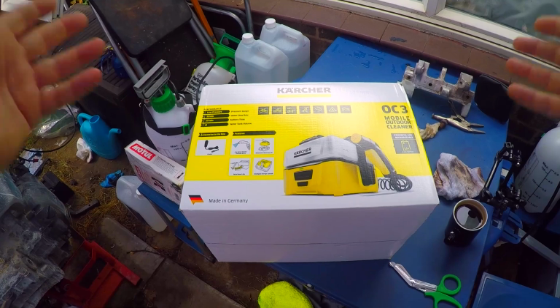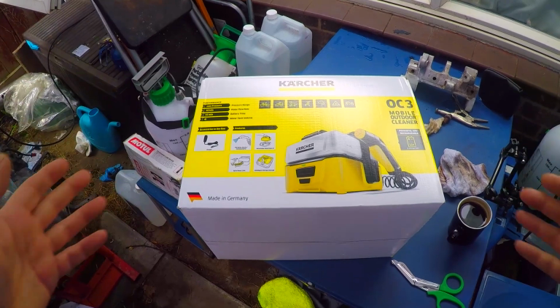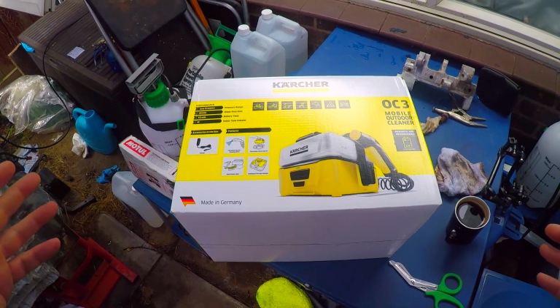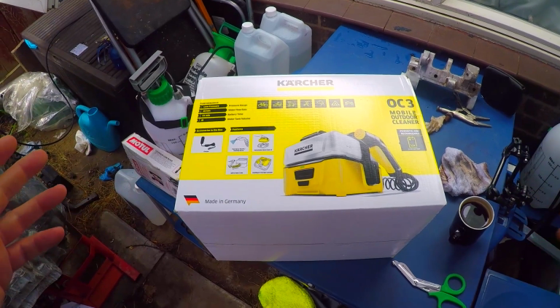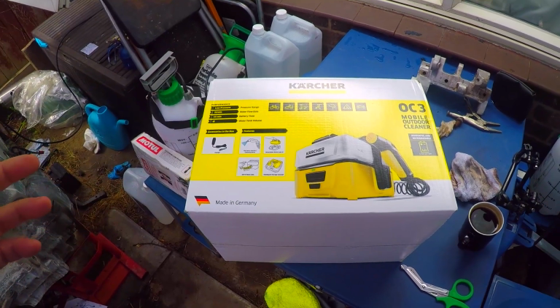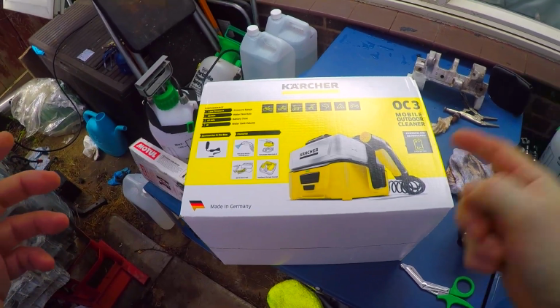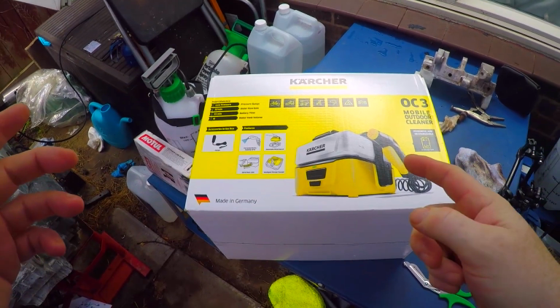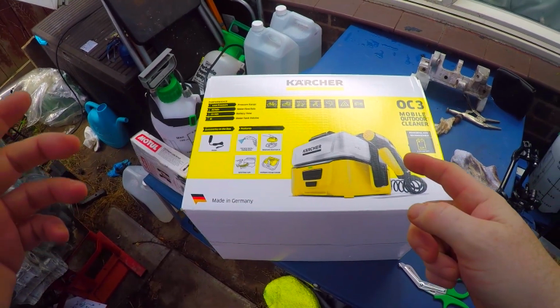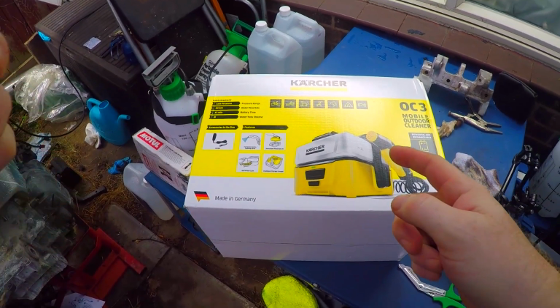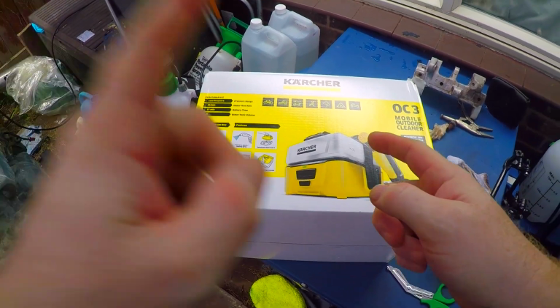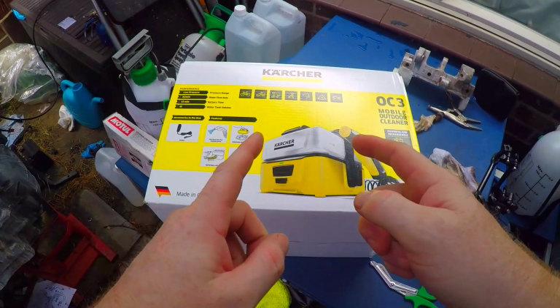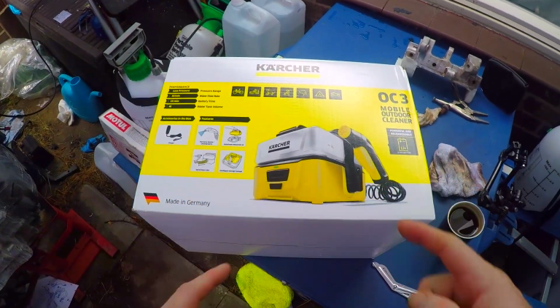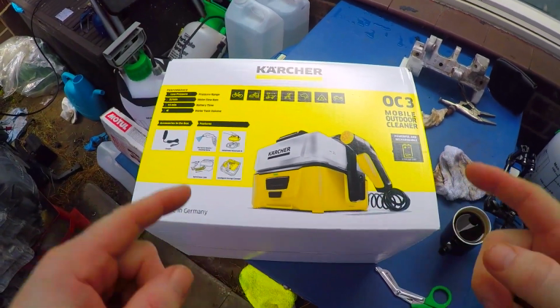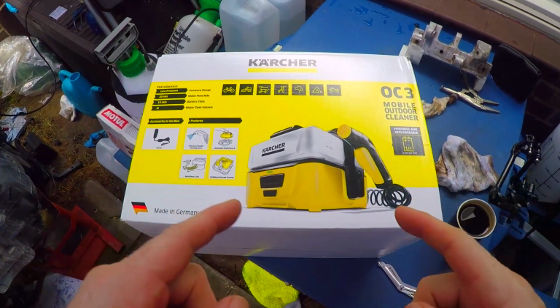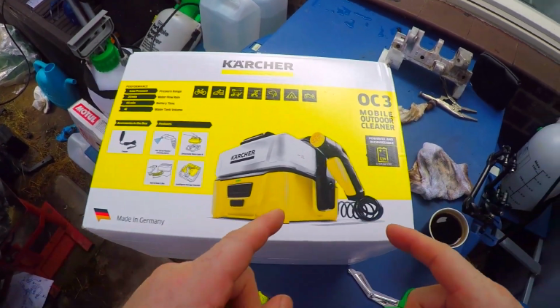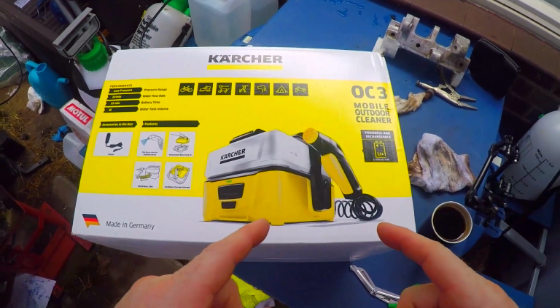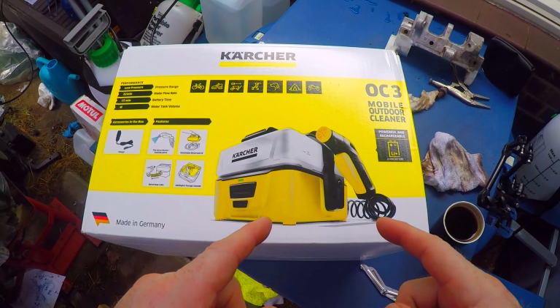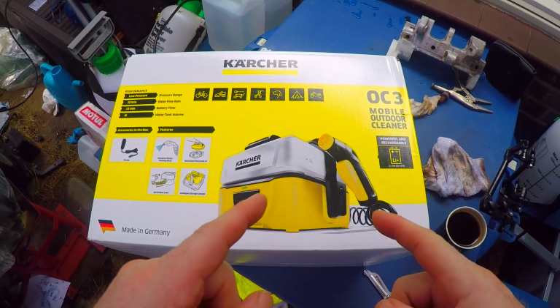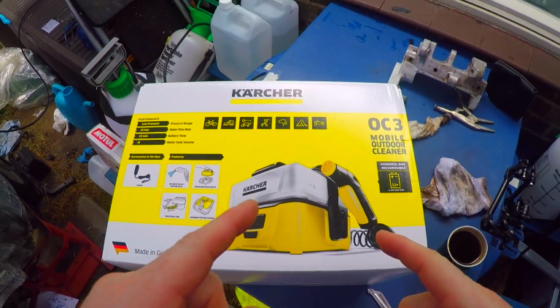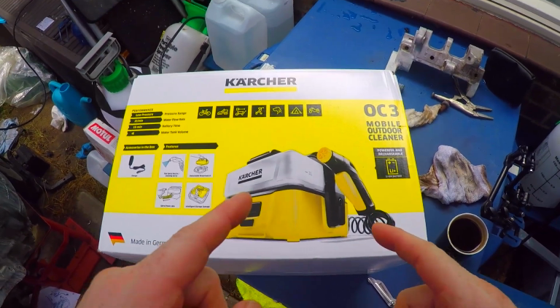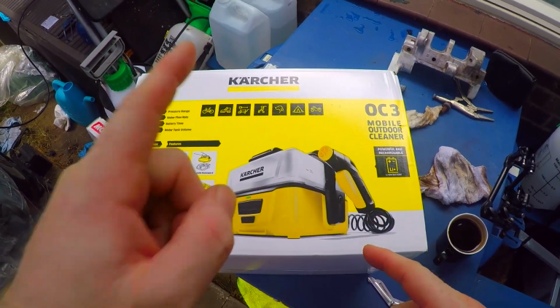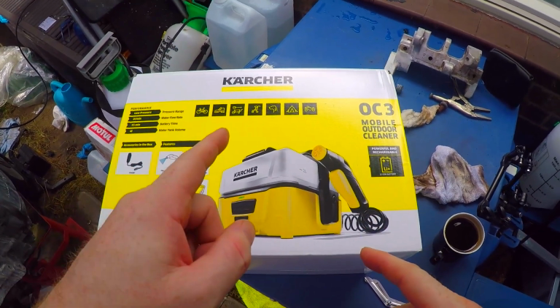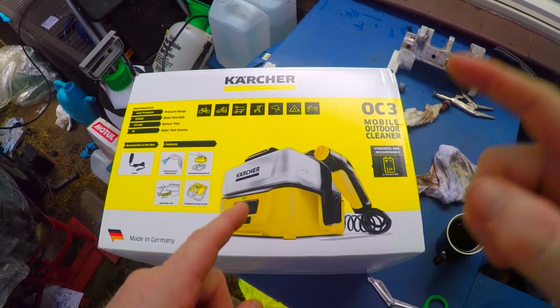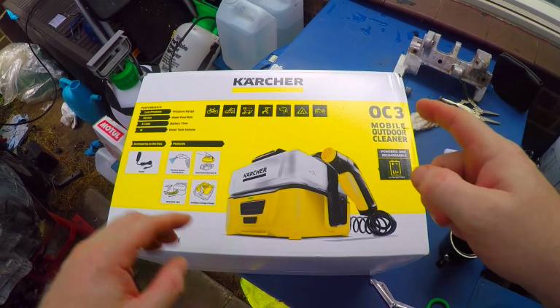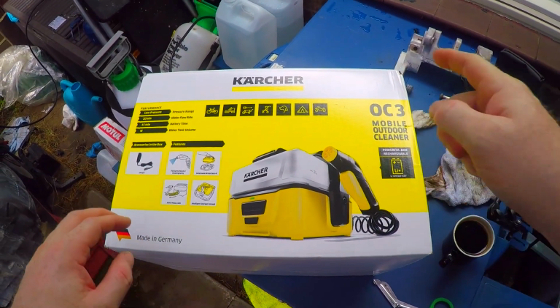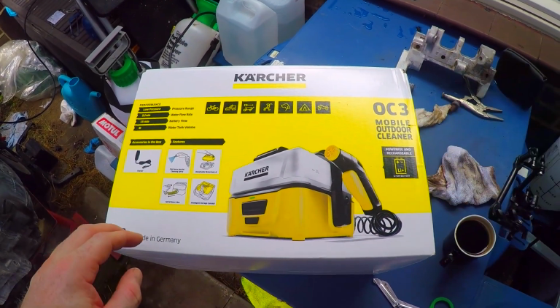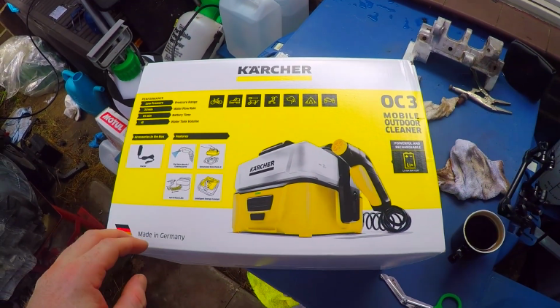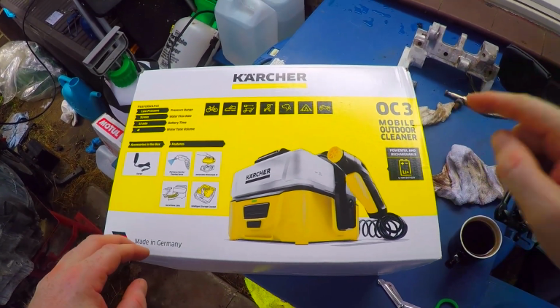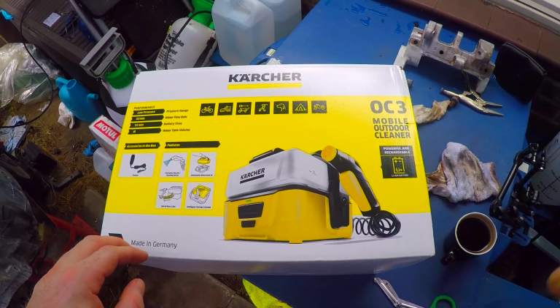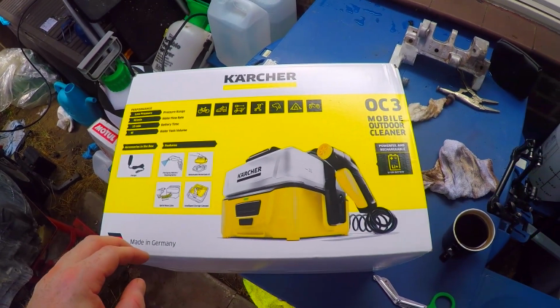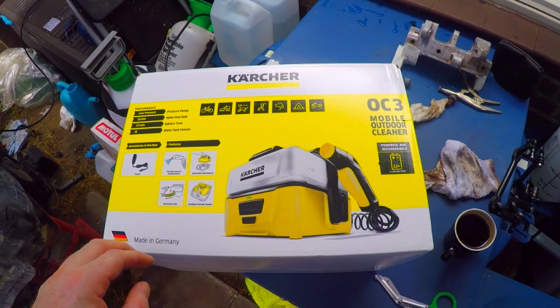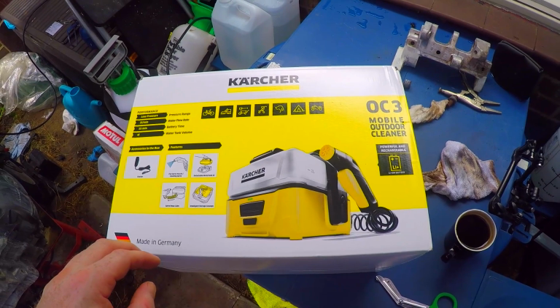Good afternoon guys, welcome back to the Neidrider Garage. In this episode we're going to be looking at the Karcher OC3 Mobile Portable Cleaner.